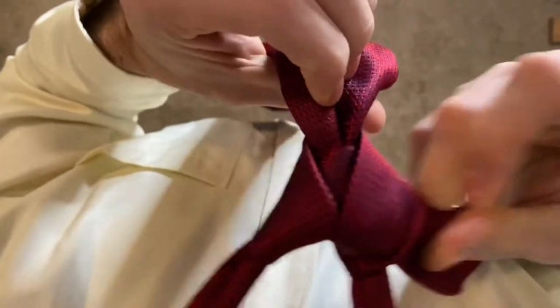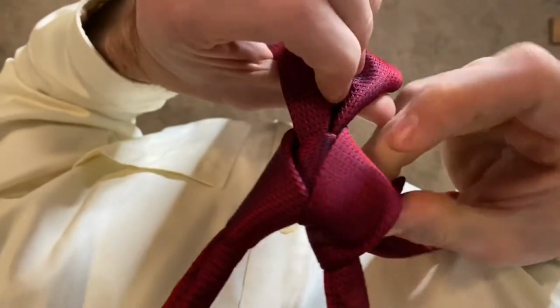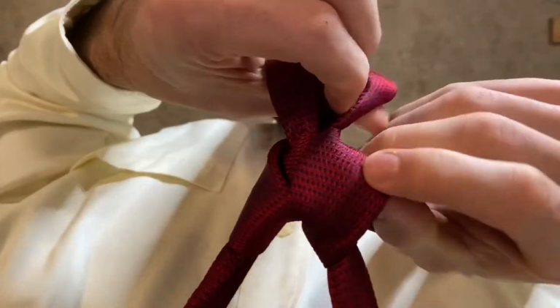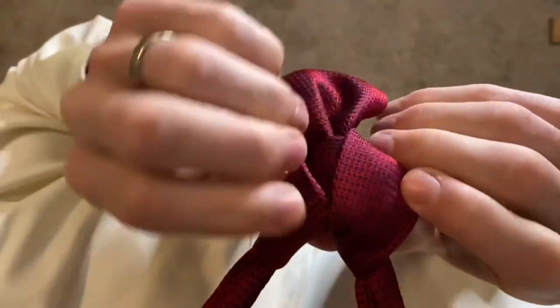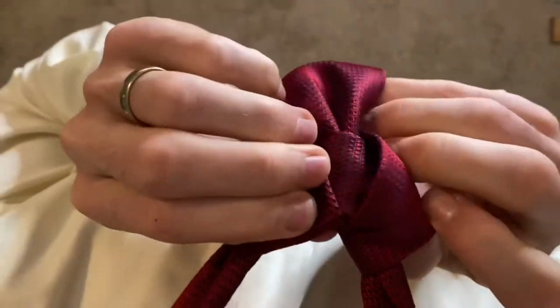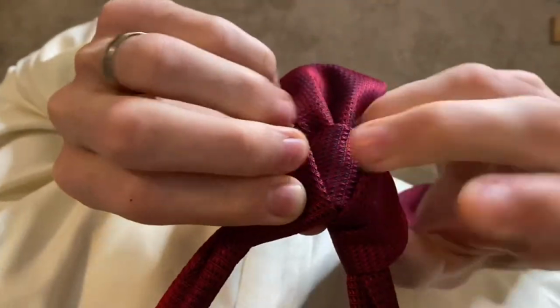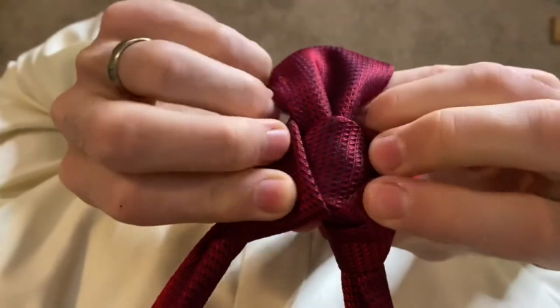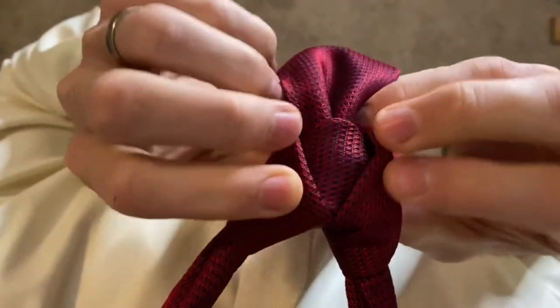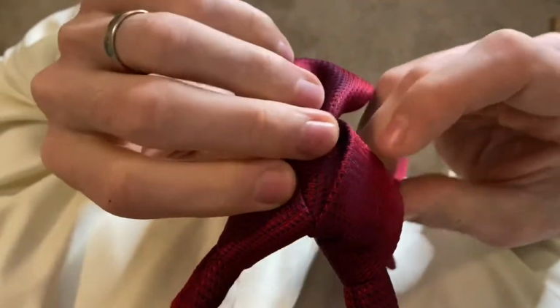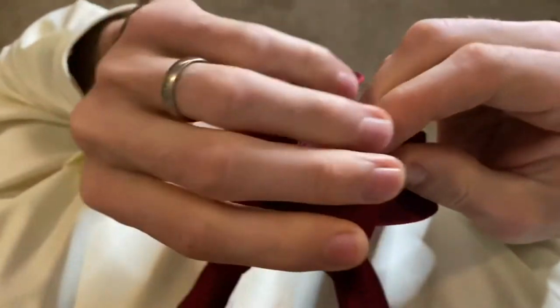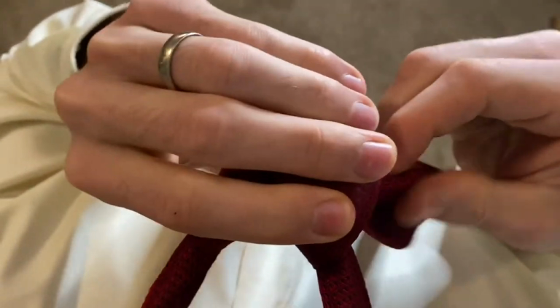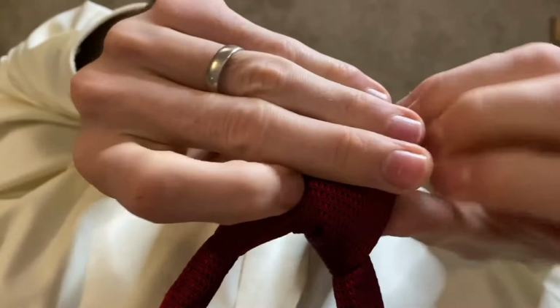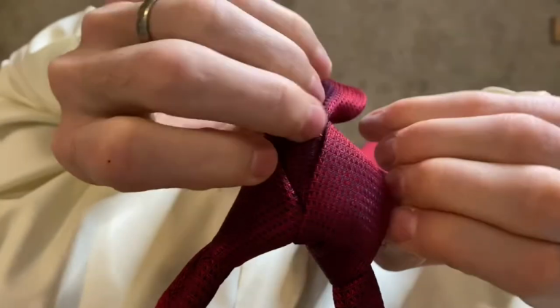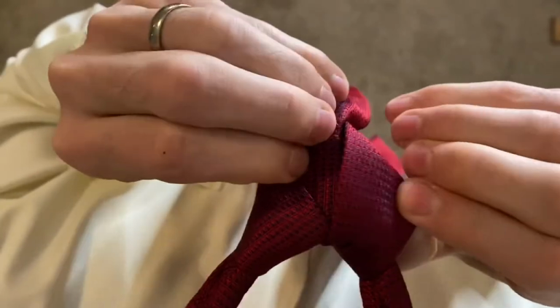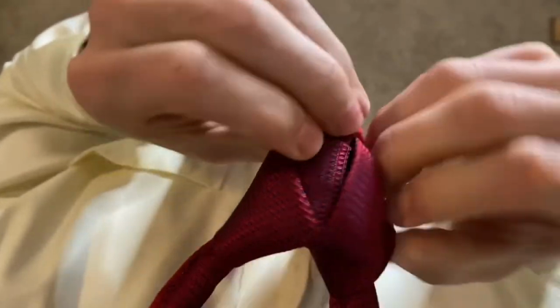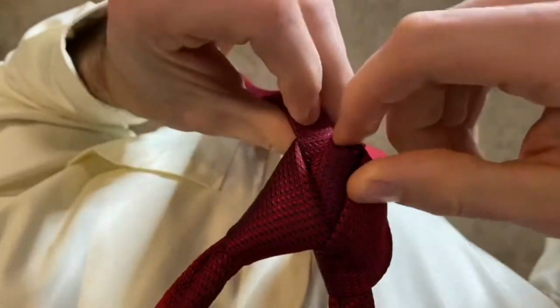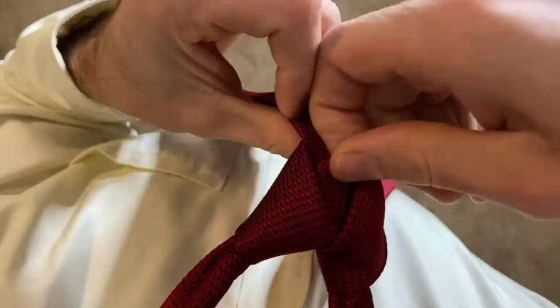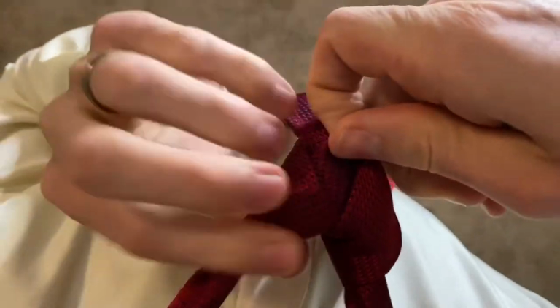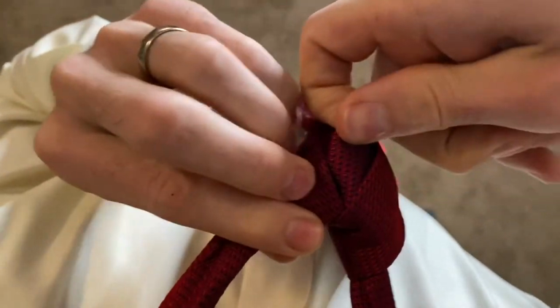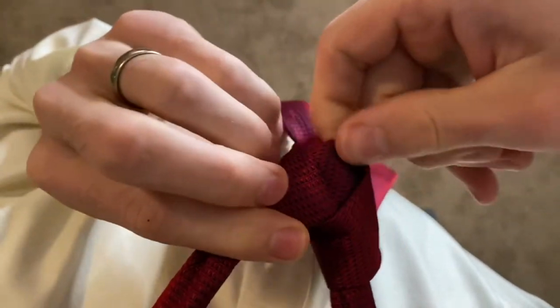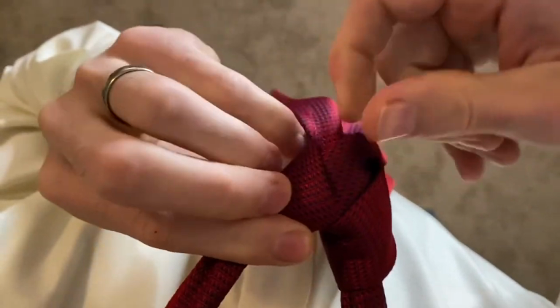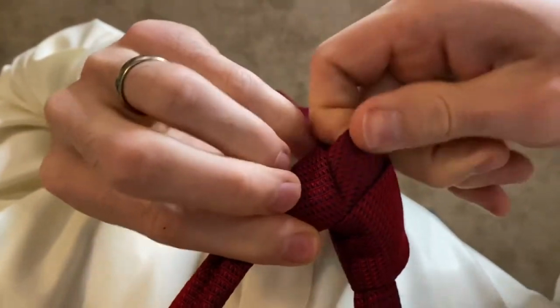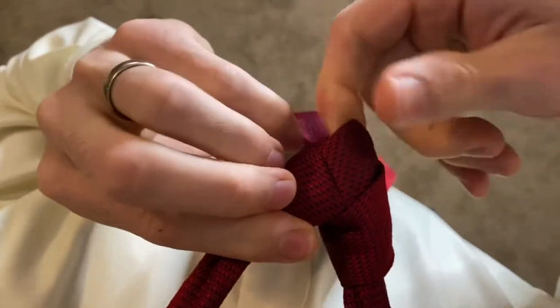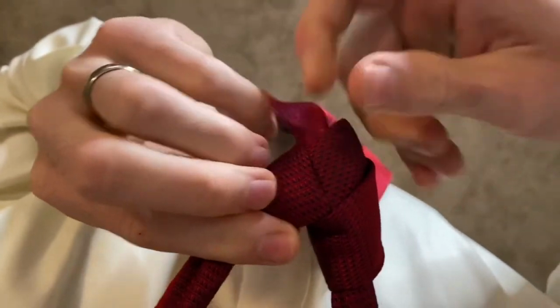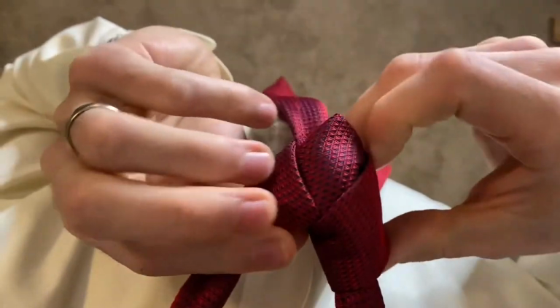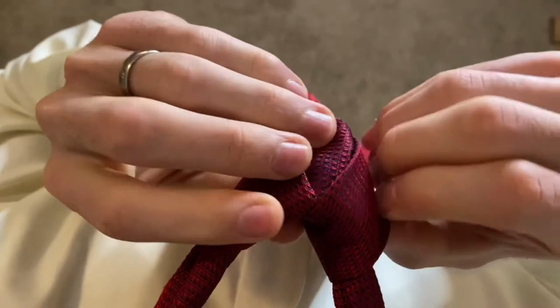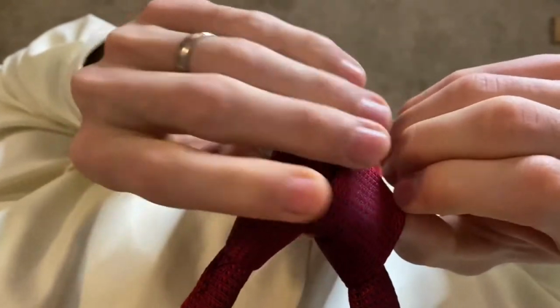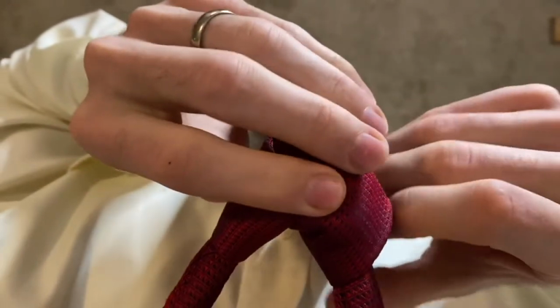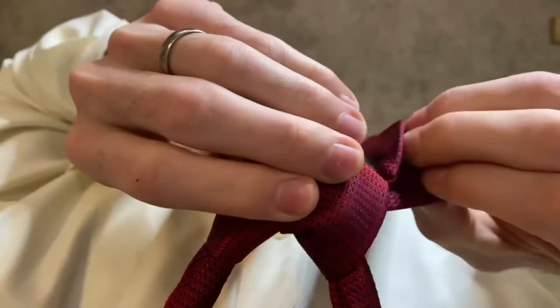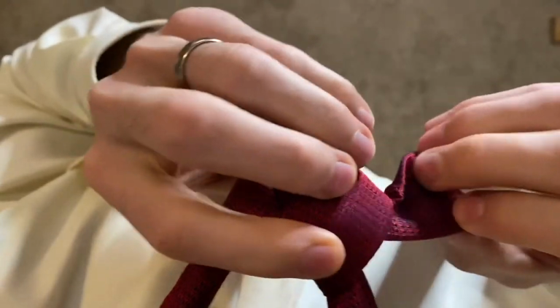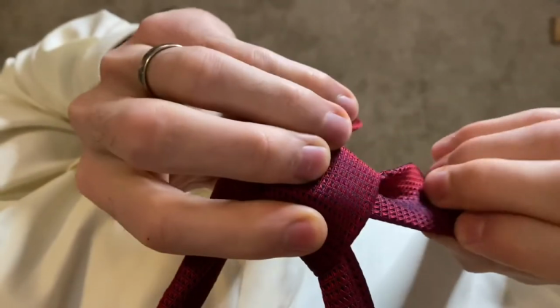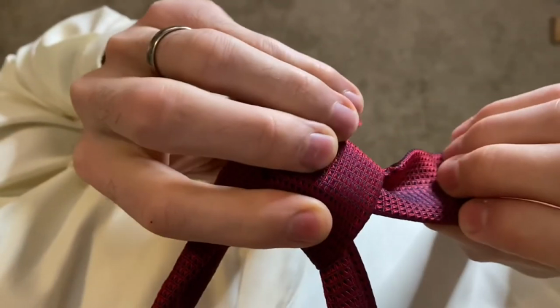After you've fed that through, you may need to re-adjust those loops and re-tighten them up. I also like to pull the center part out to give a fuller look.